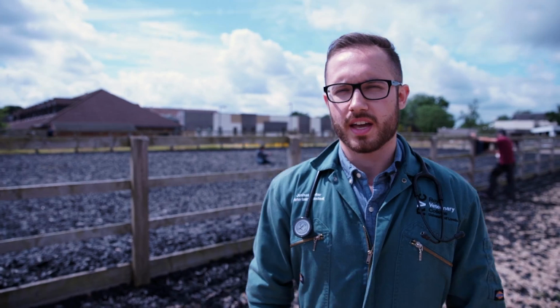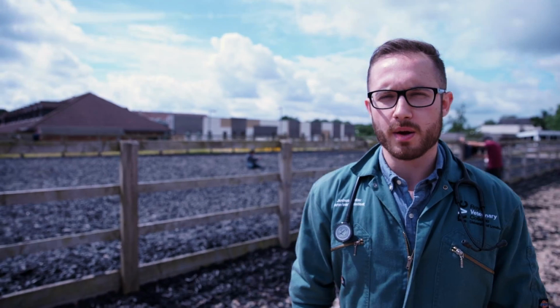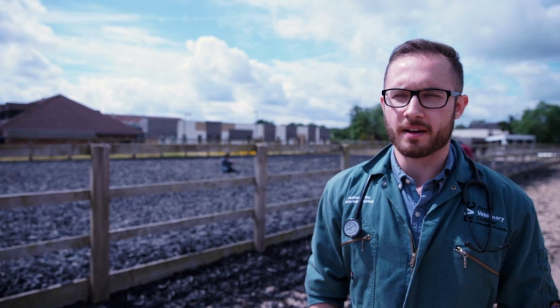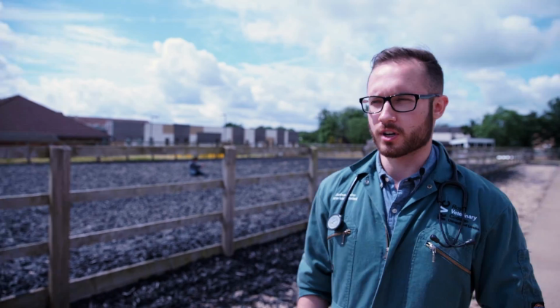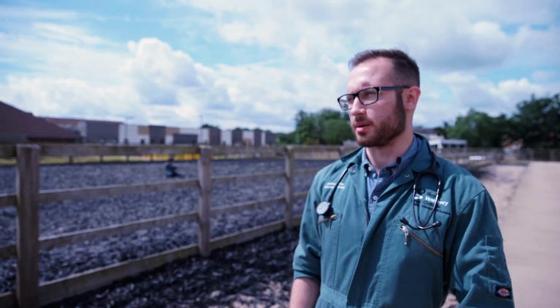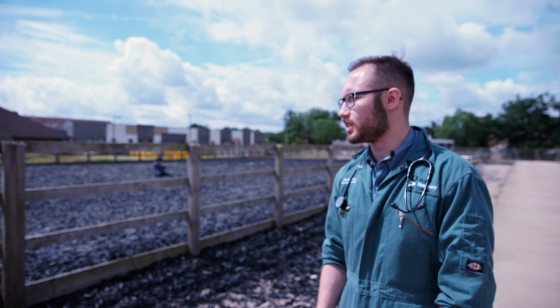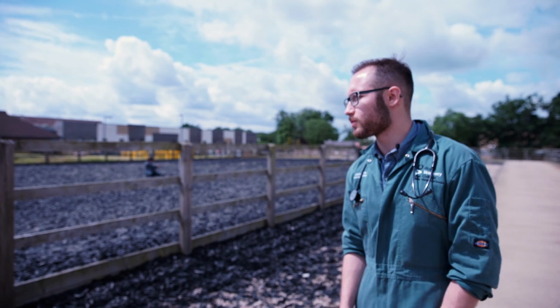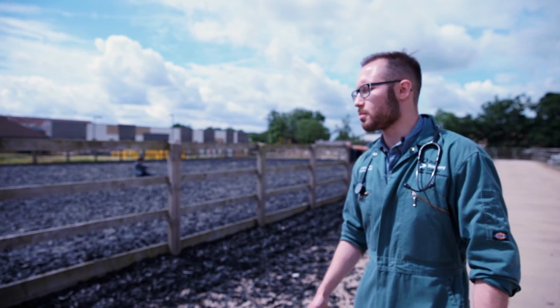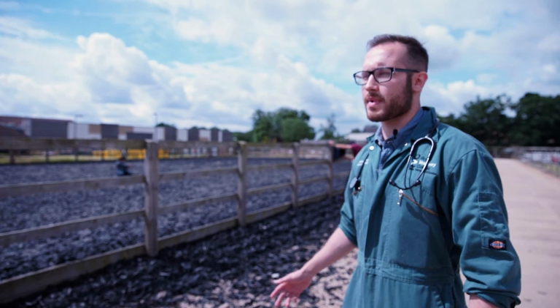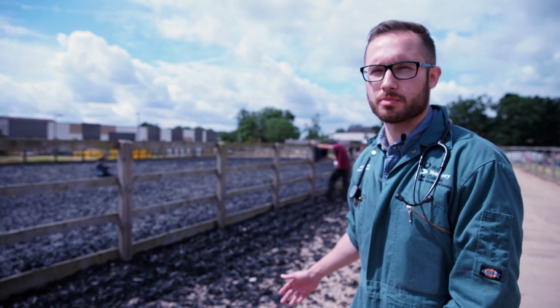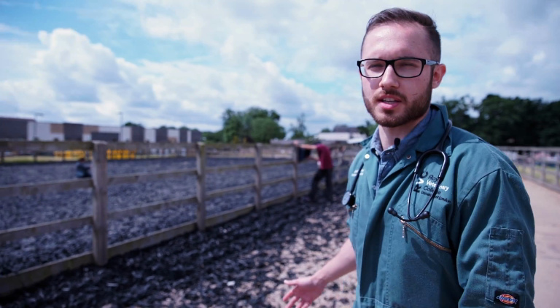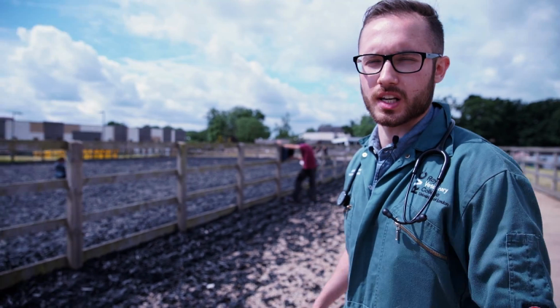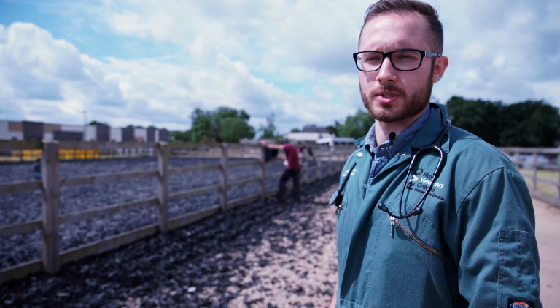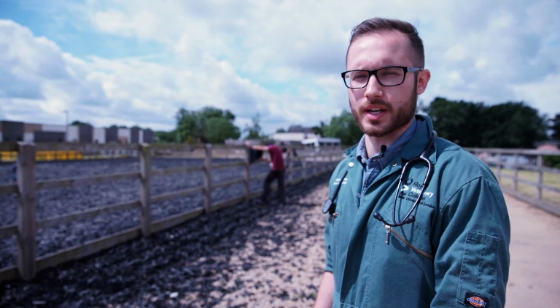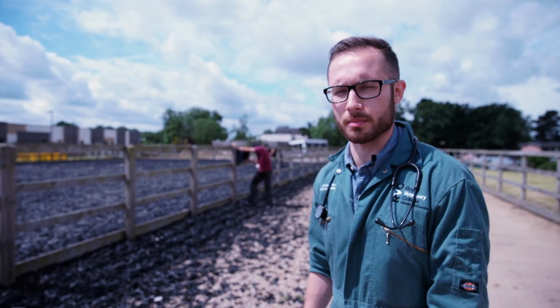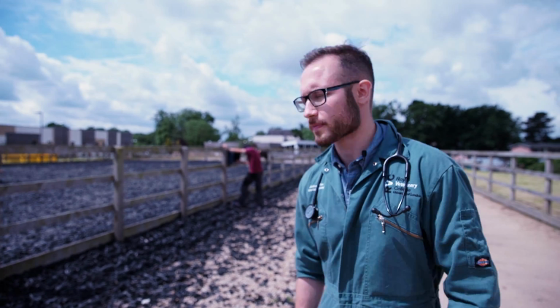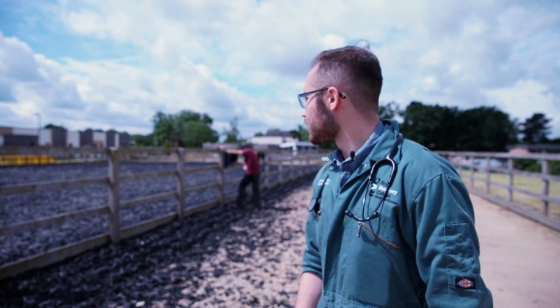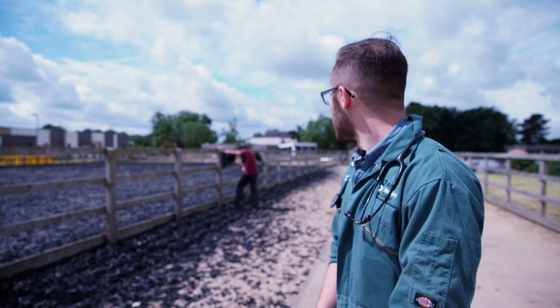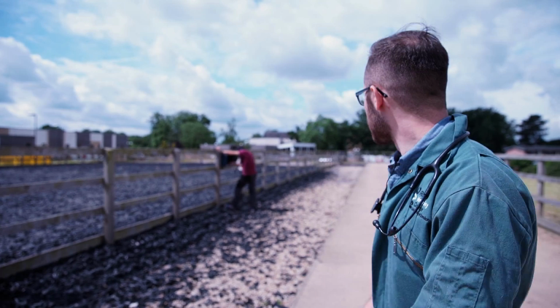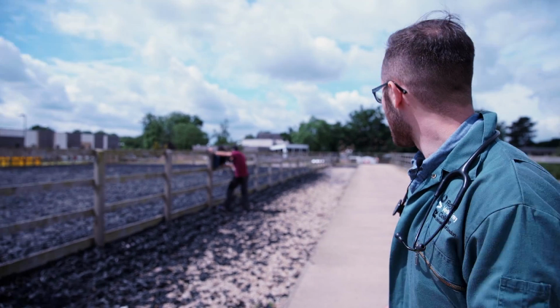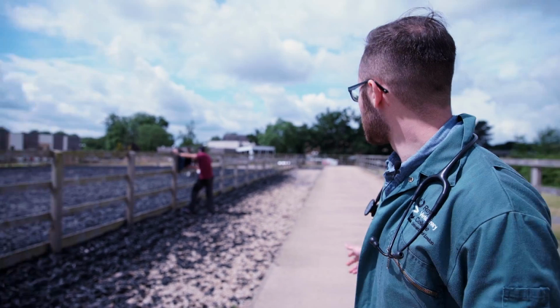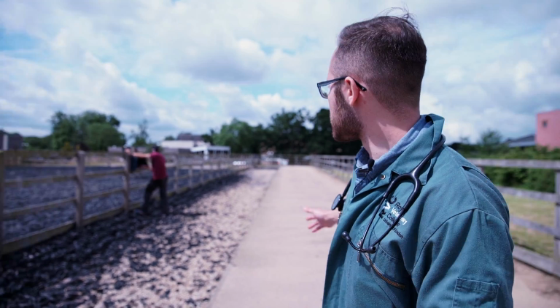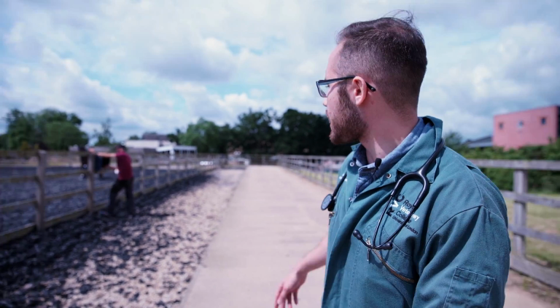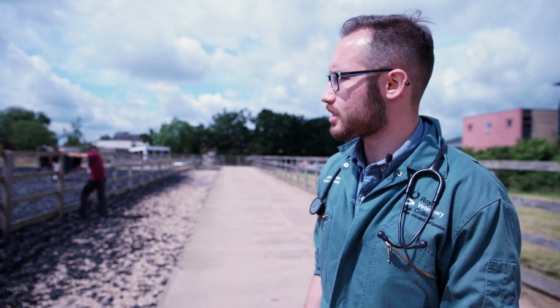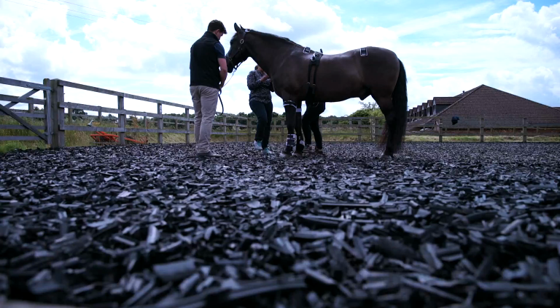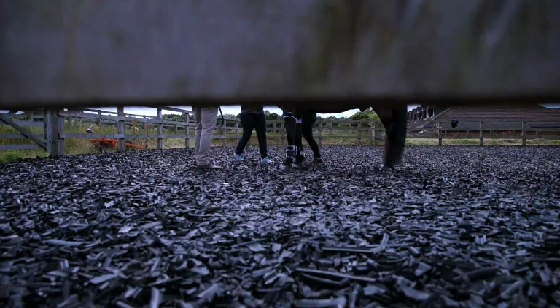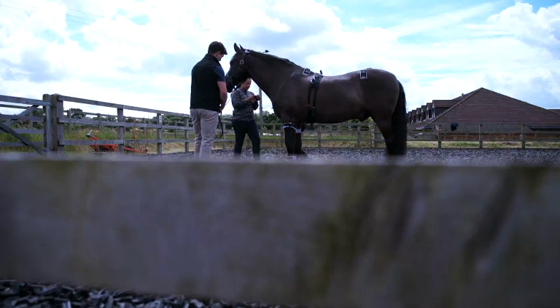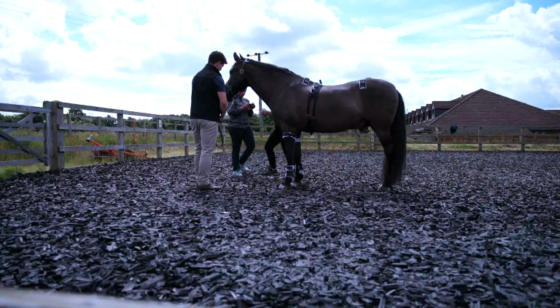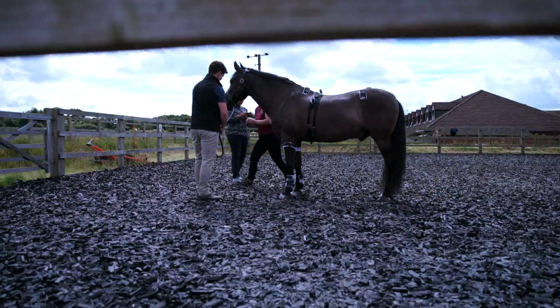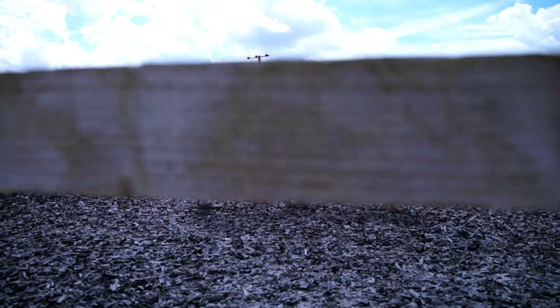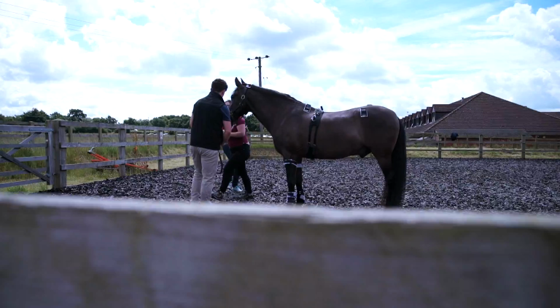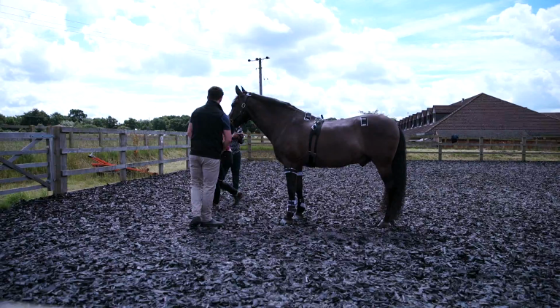Here we have trot-up. This forms a massive part of the lameness workup. We can trot horses on the straight and we can lunge them on the soft and the hard.